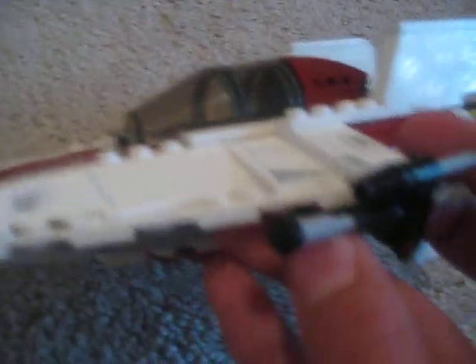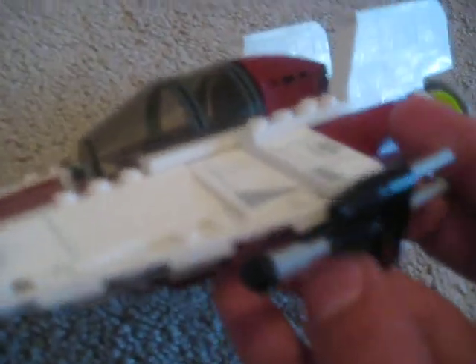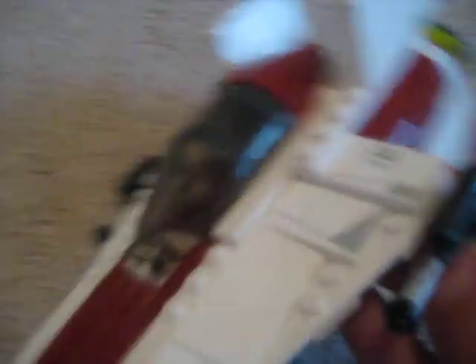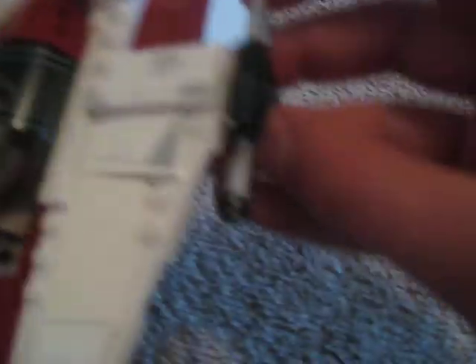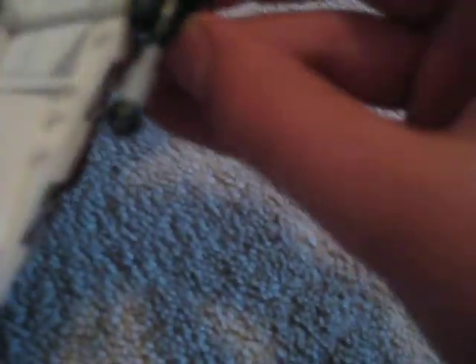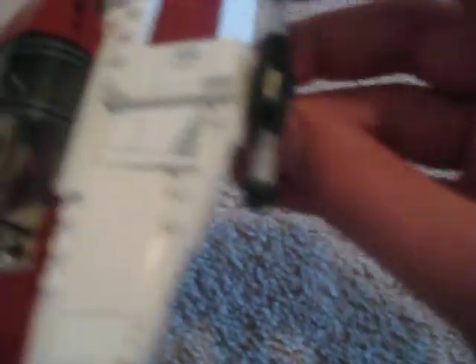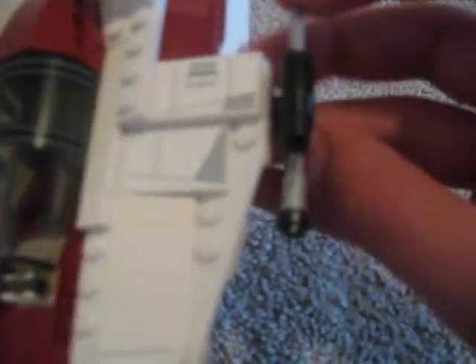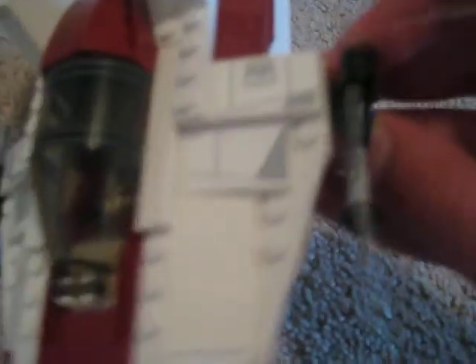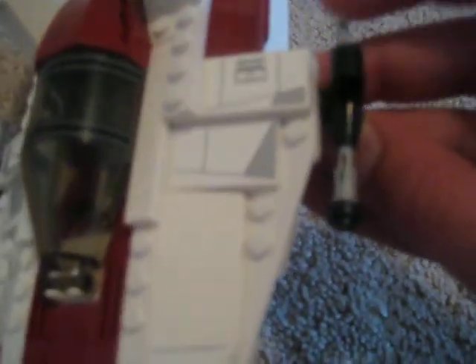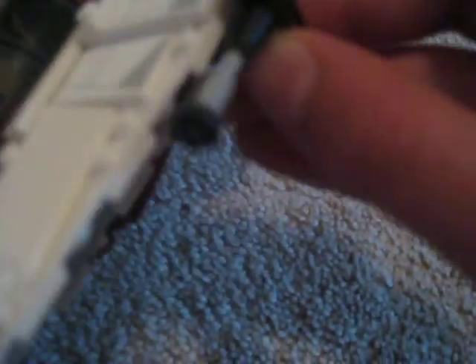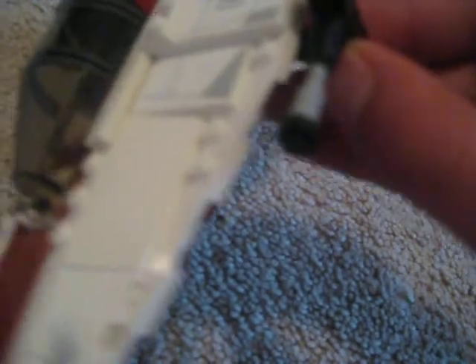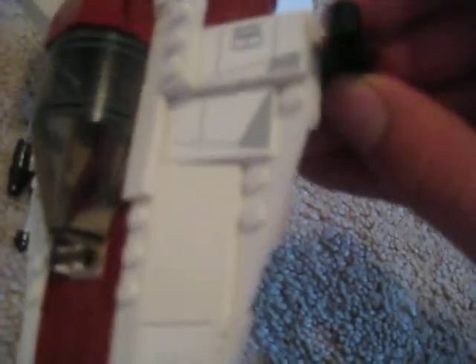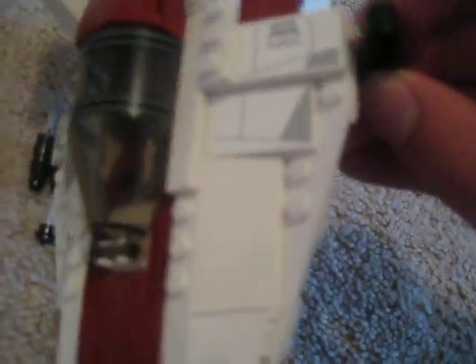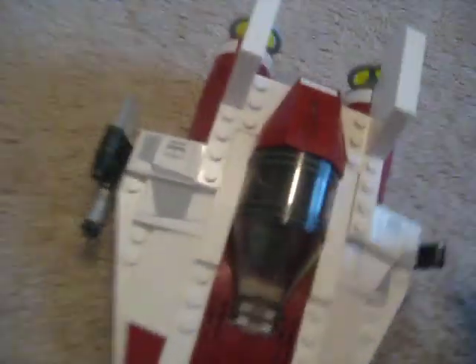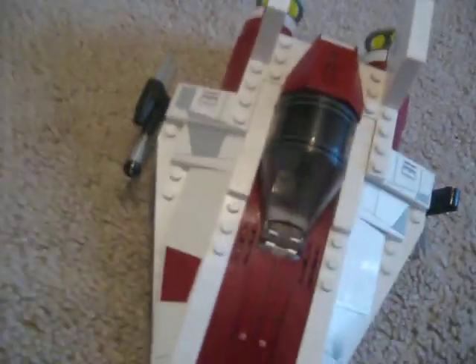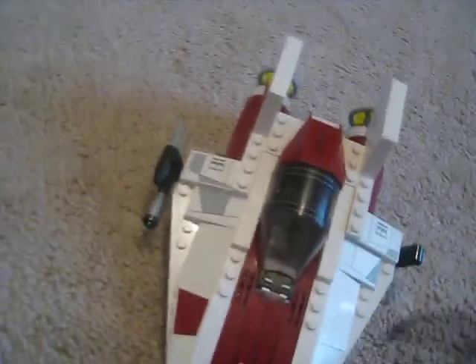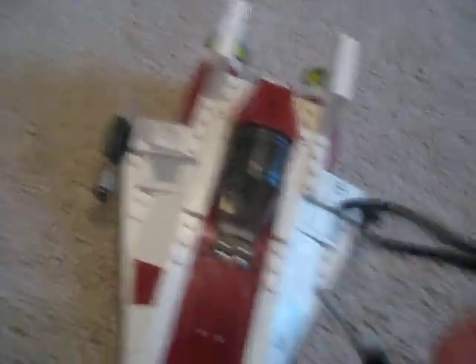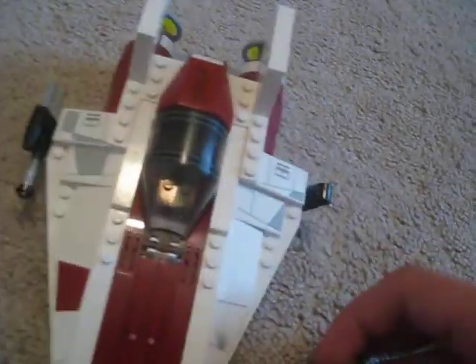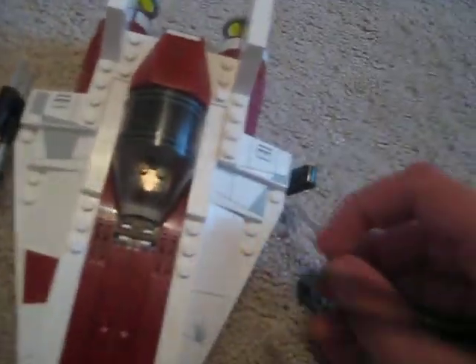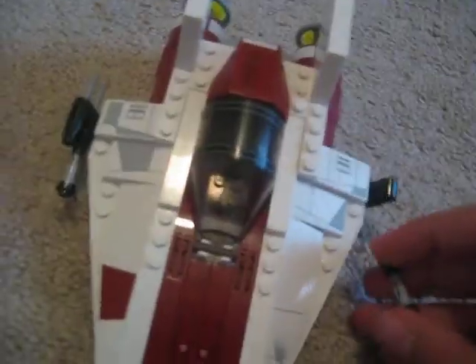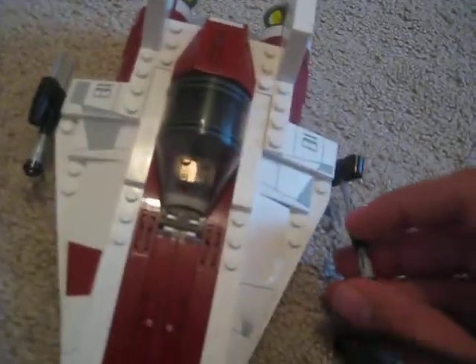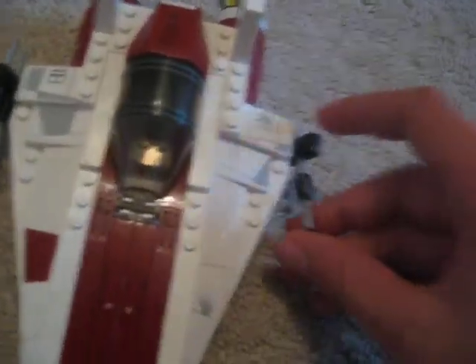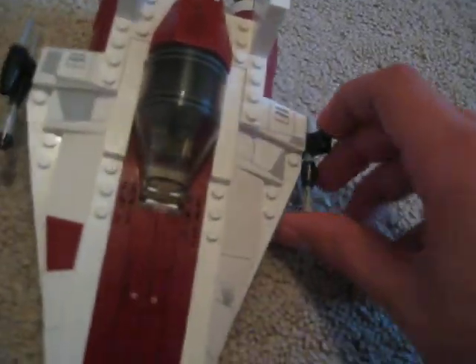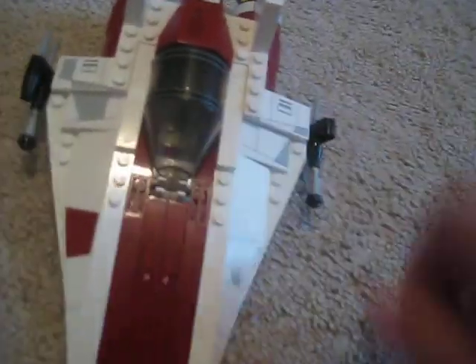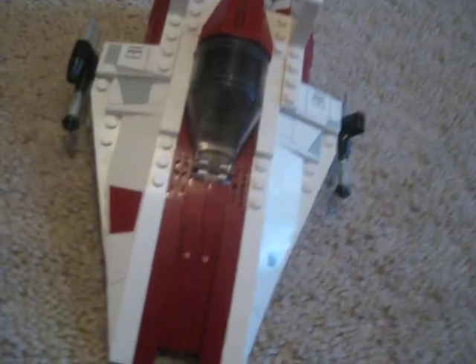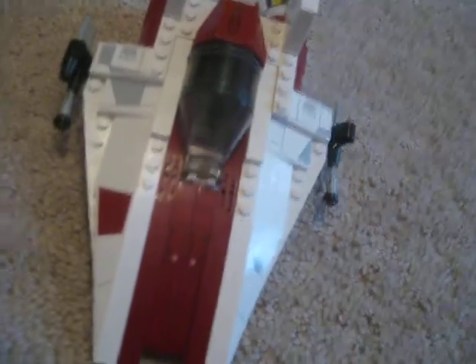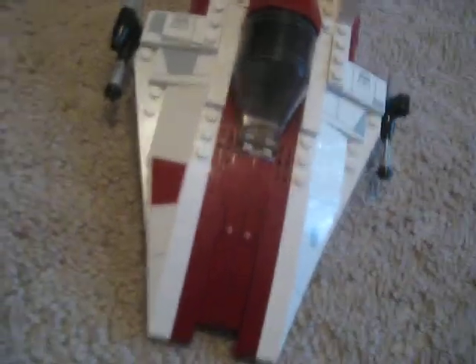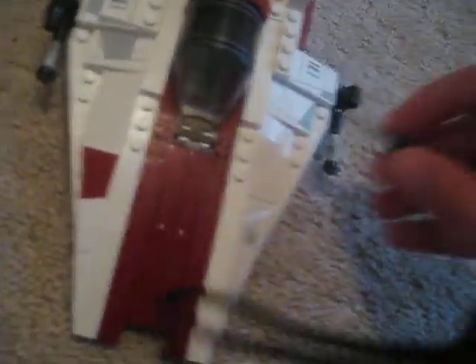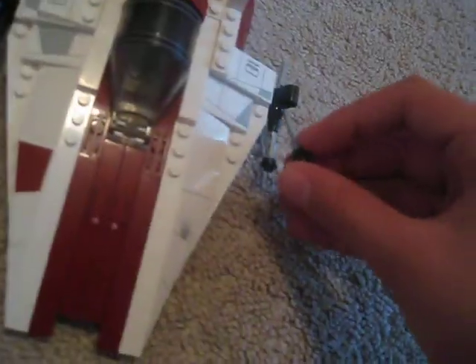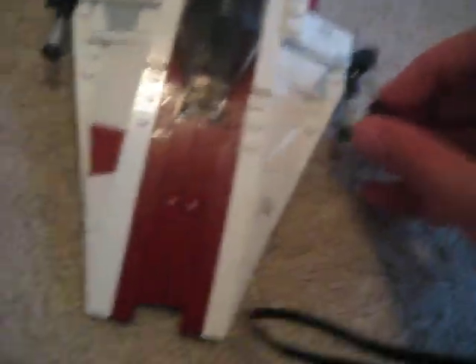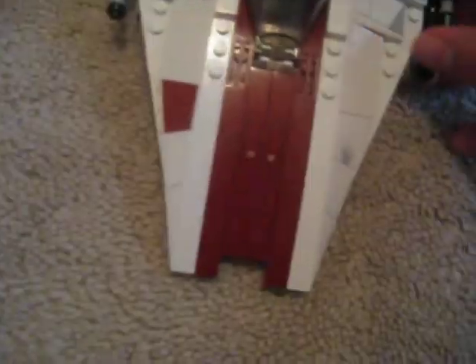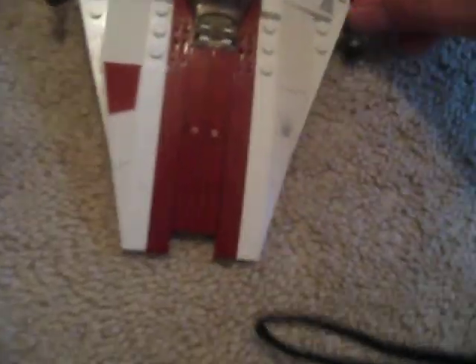Also on the side there are flick-fire missiles — this is a missile, and that's also a missile. Every set has flick-fire missiles for some reason, like it has to include them.